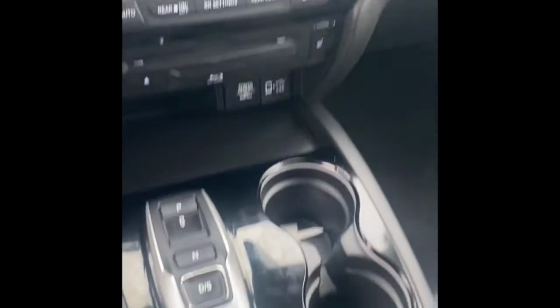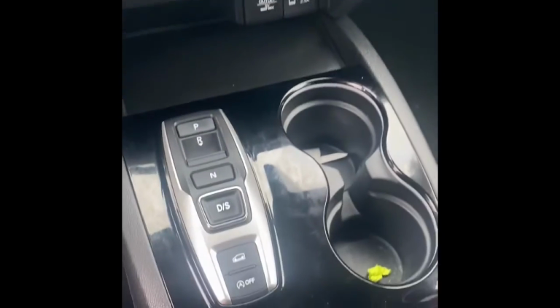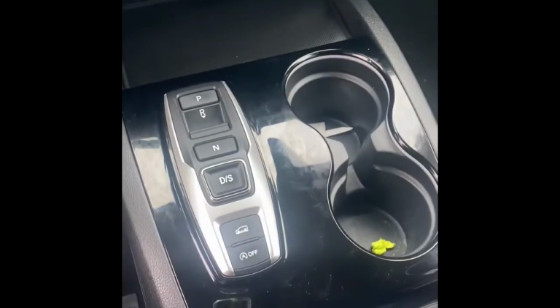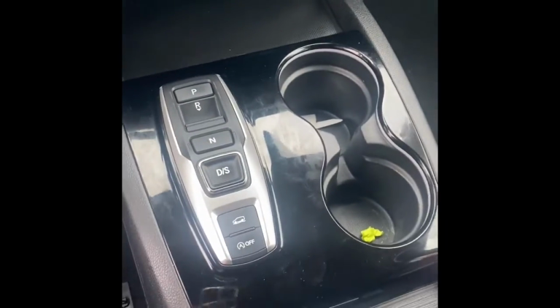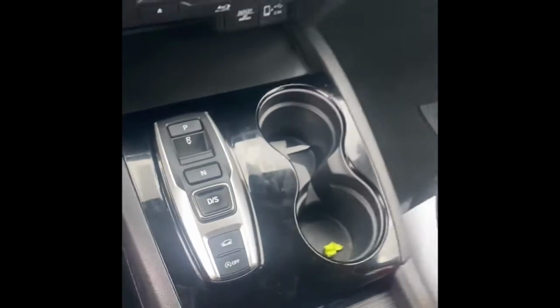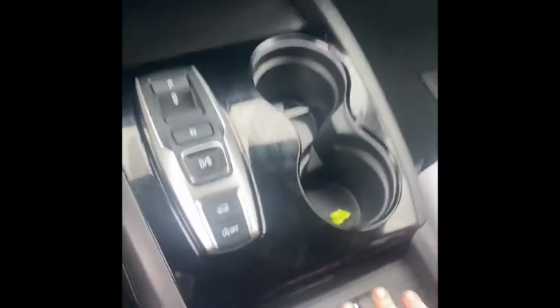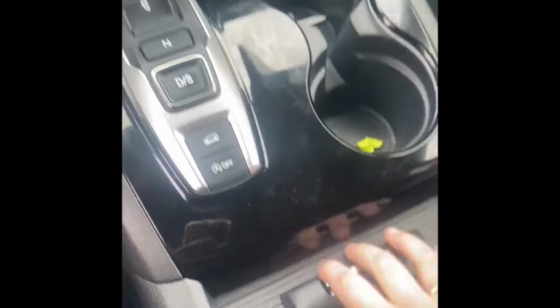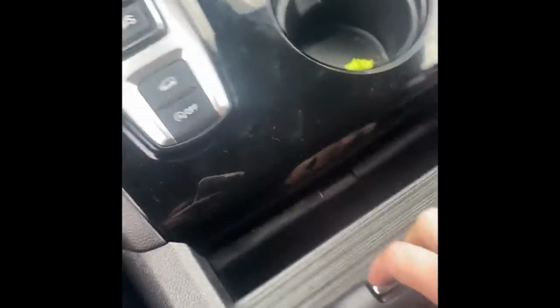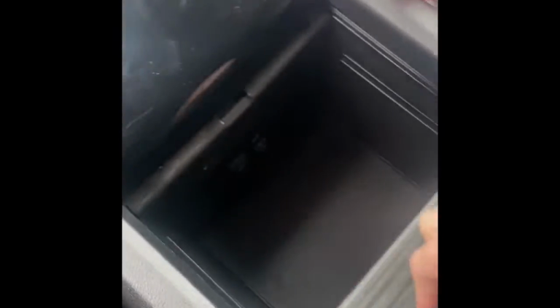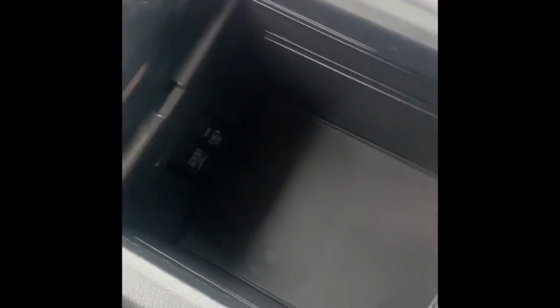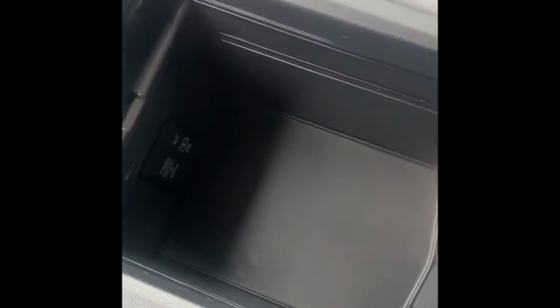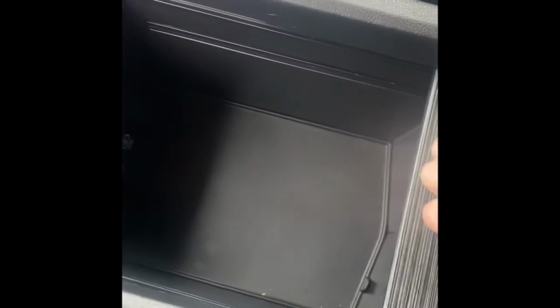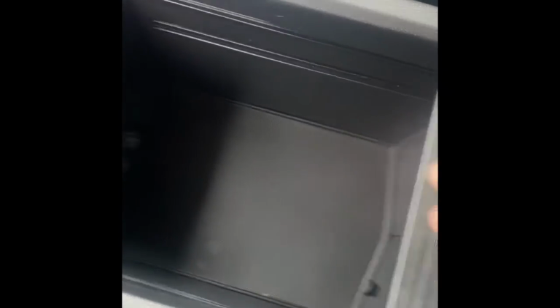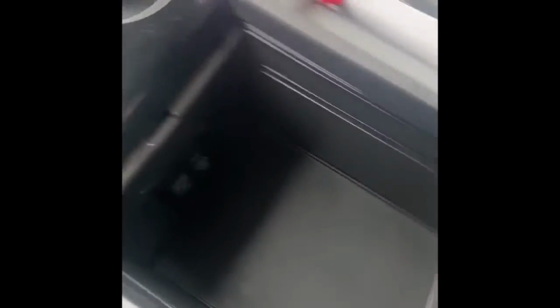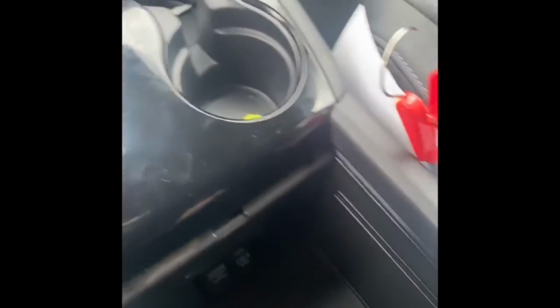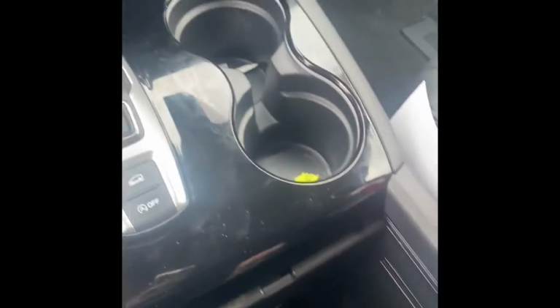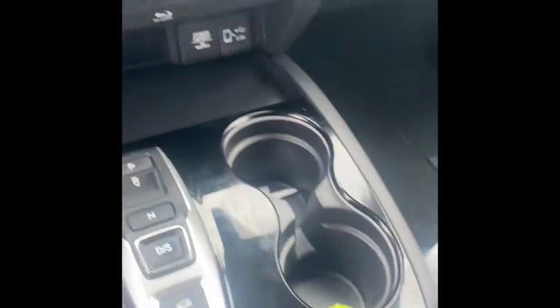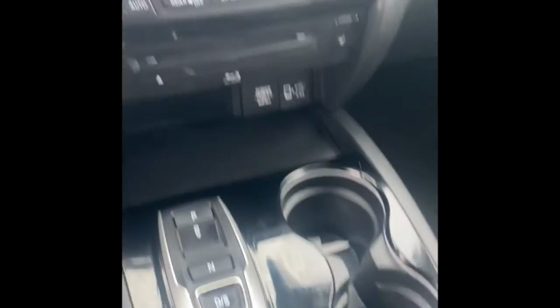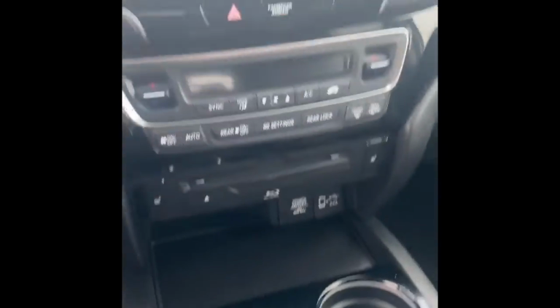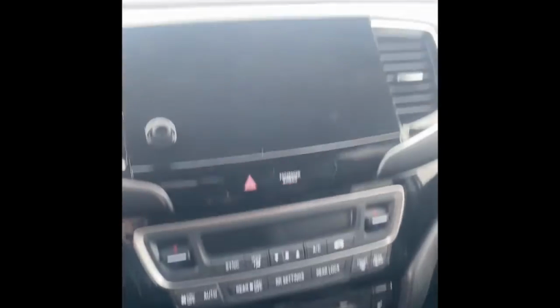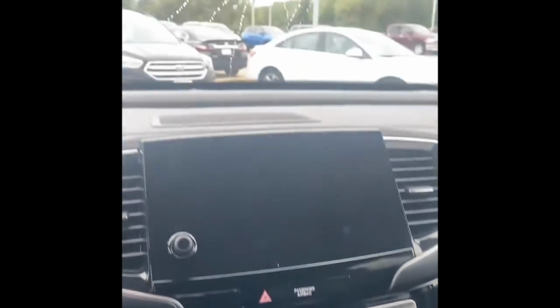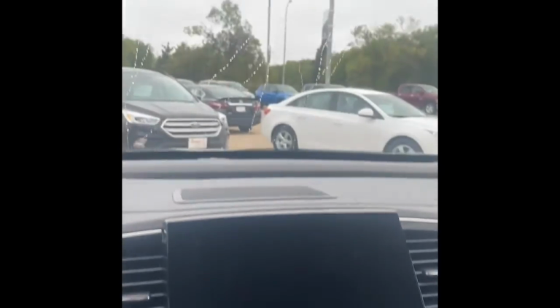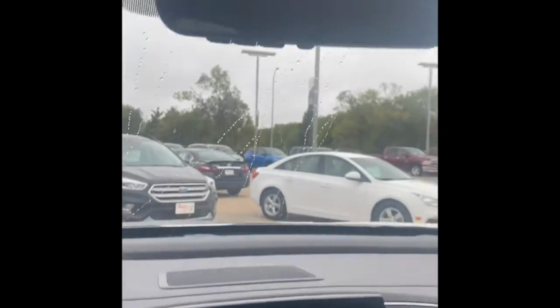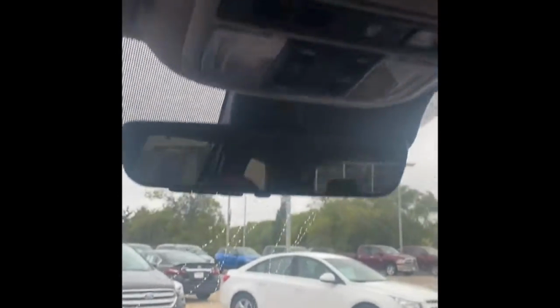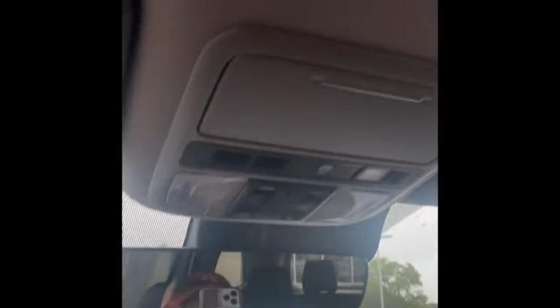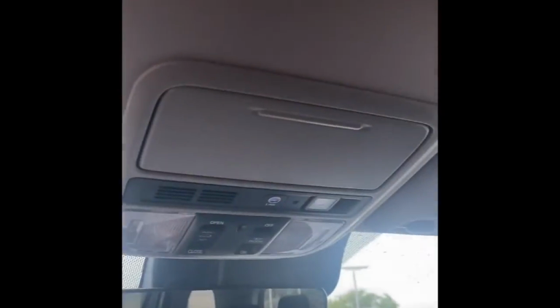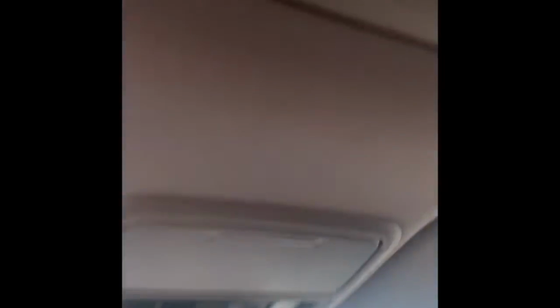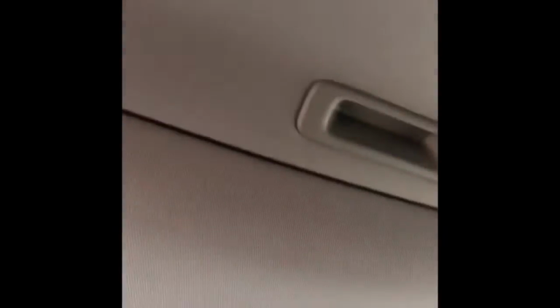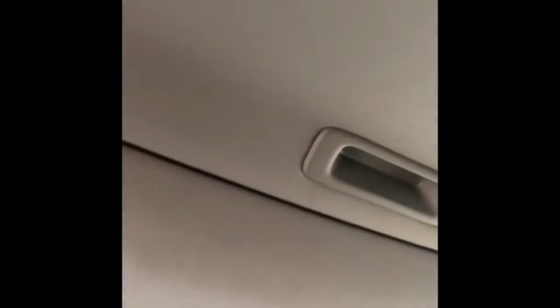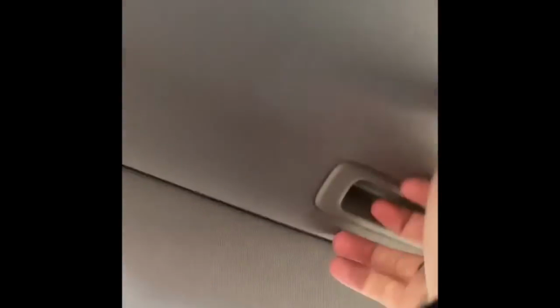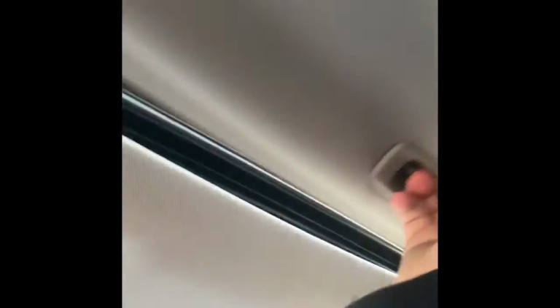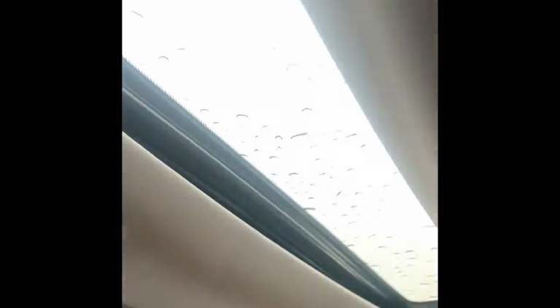It has heated seats. A lot of storage right in that middle console. And my personal favorite — a sunroof.